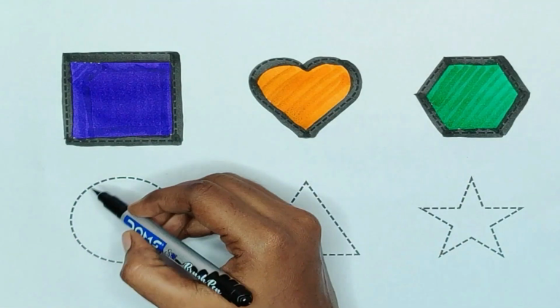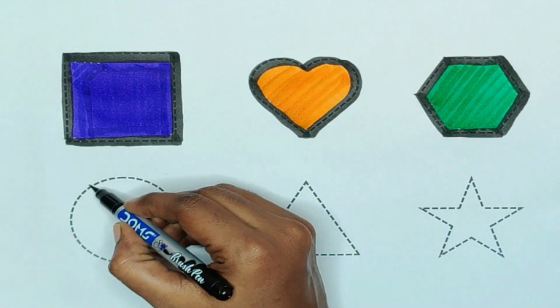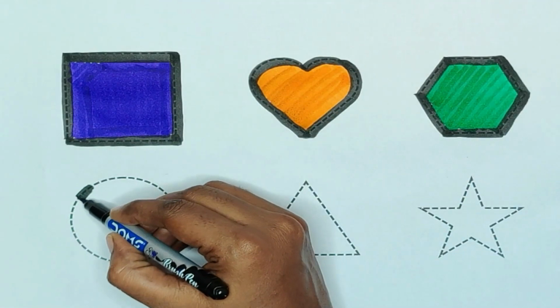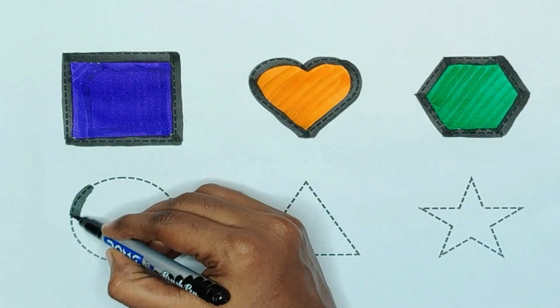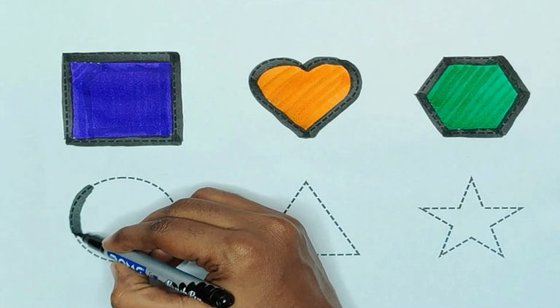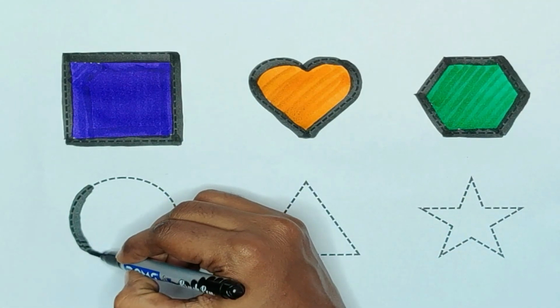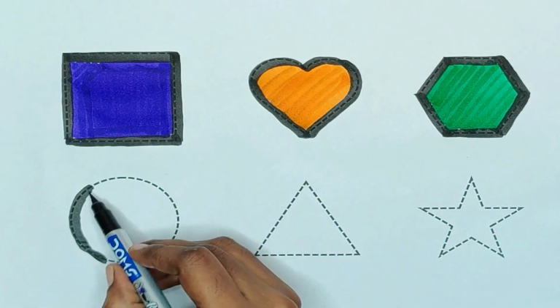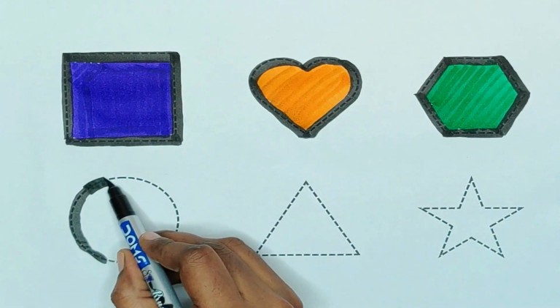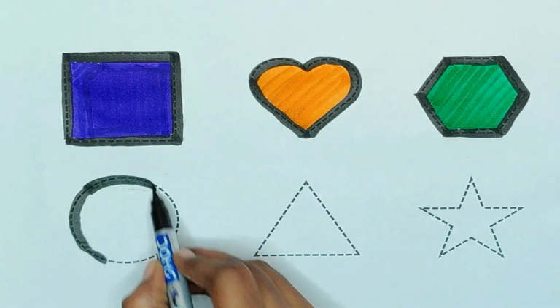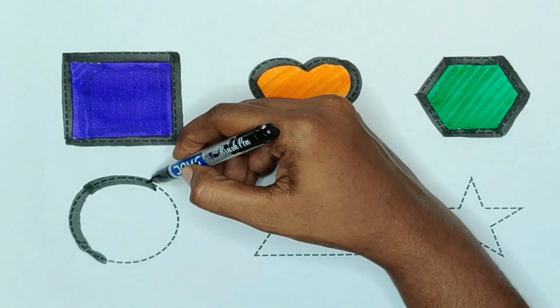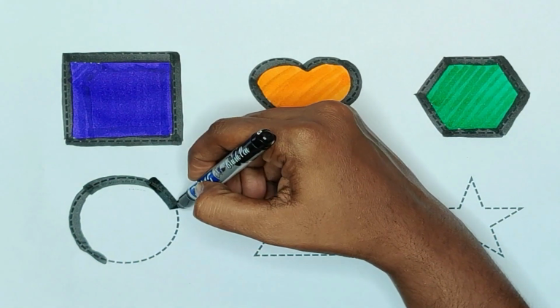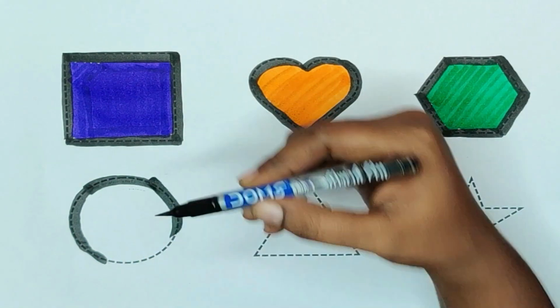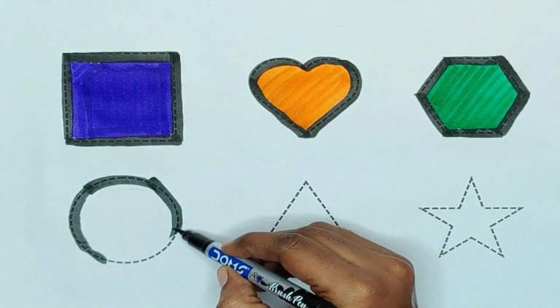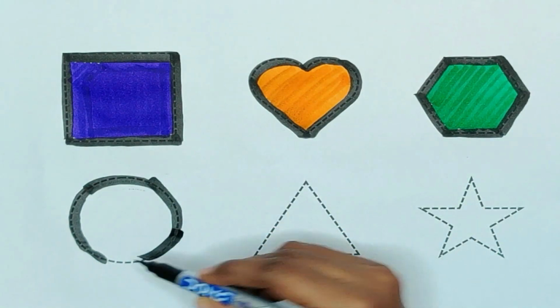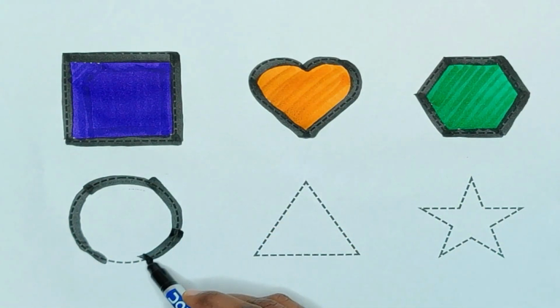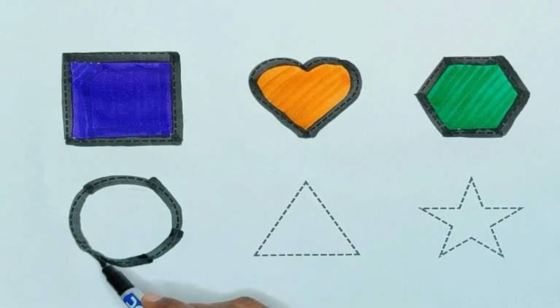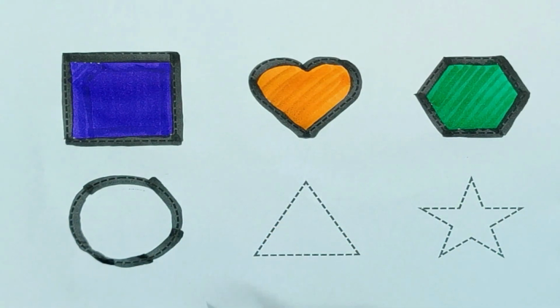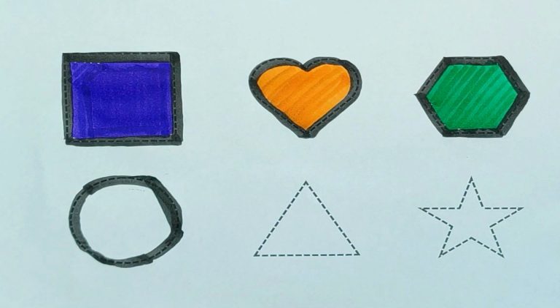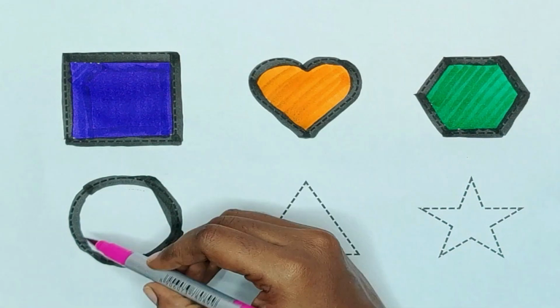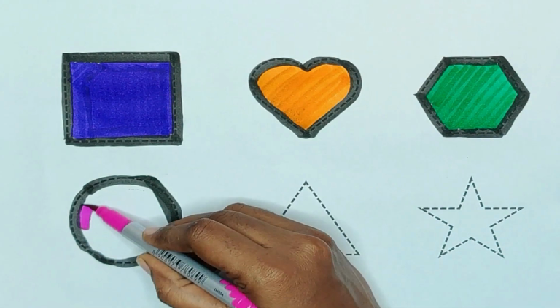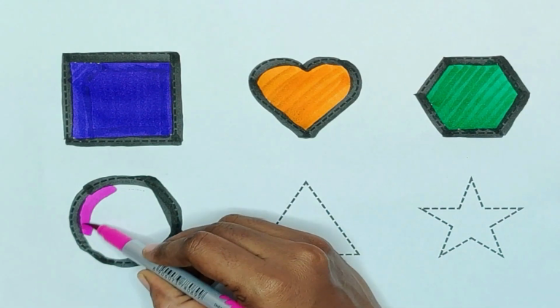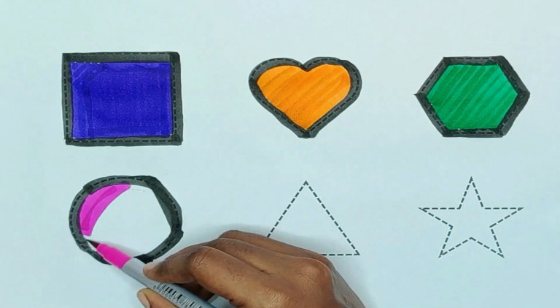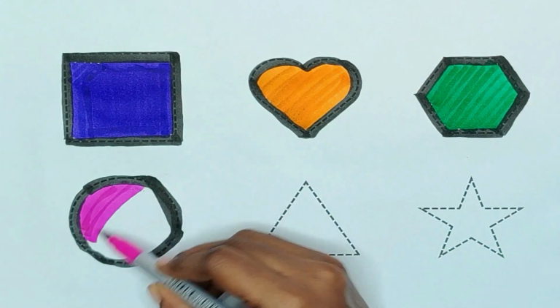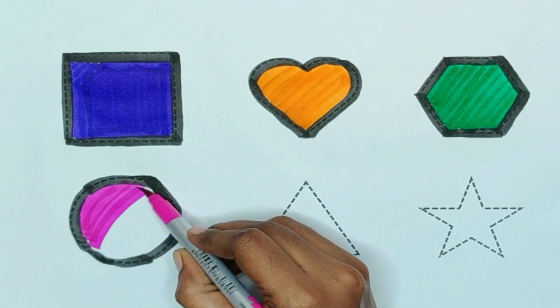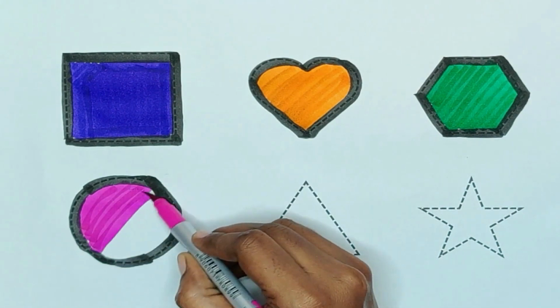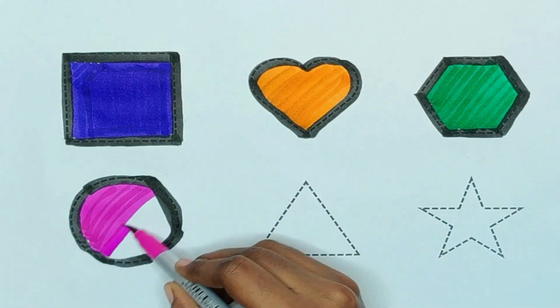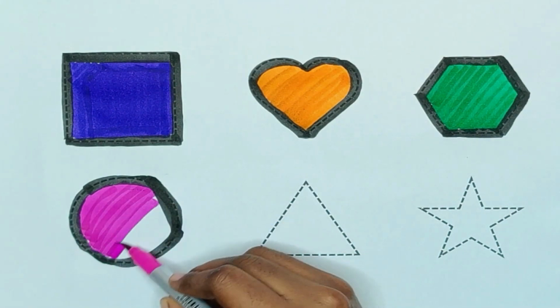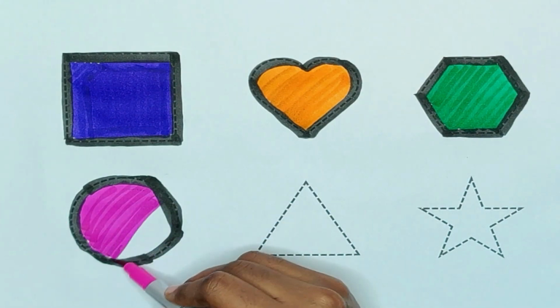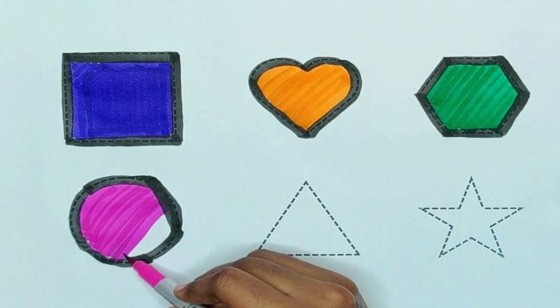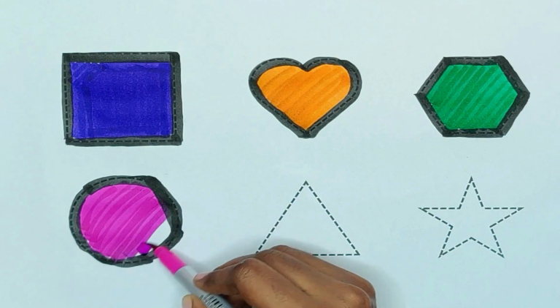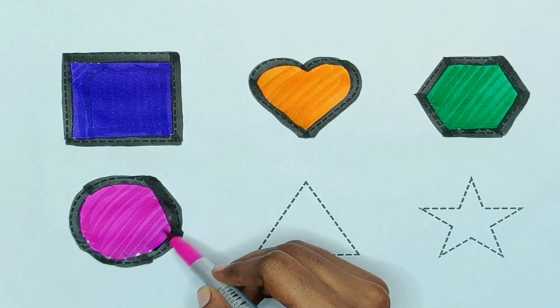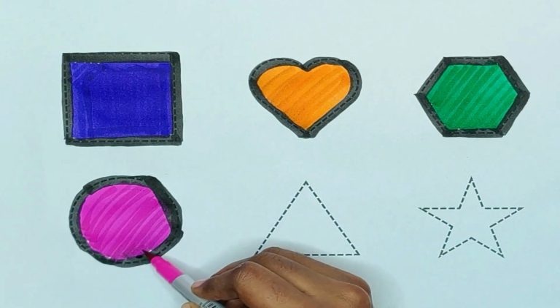Next, circle. The shape is circle. Pink color. Pink color, circle.